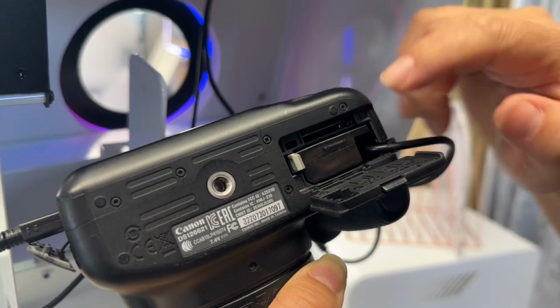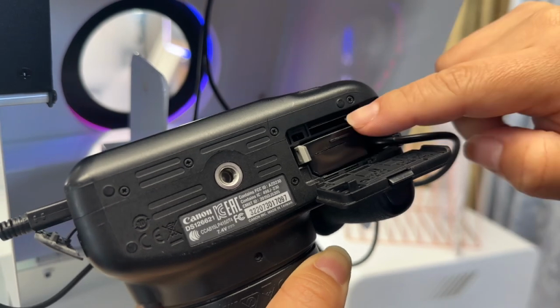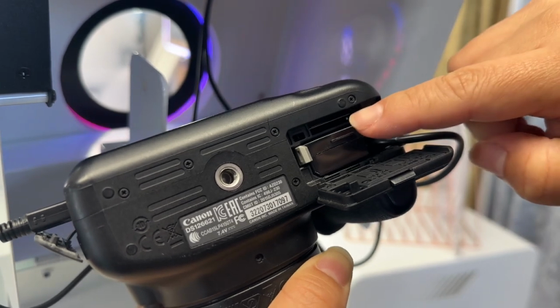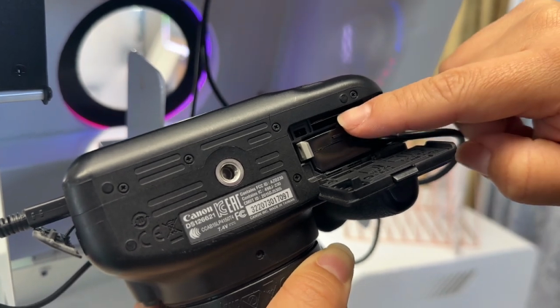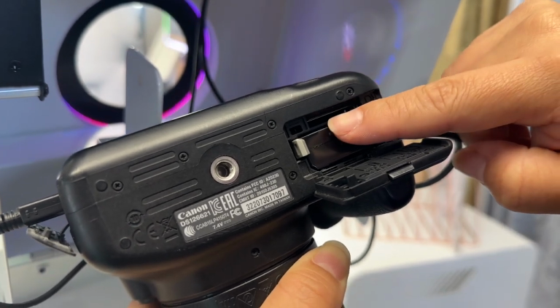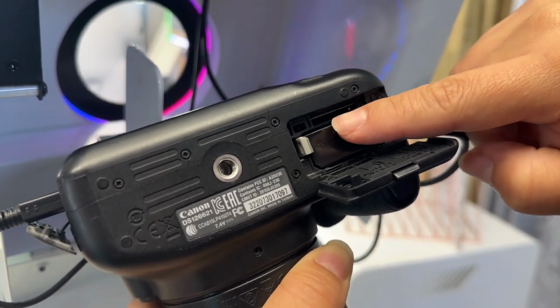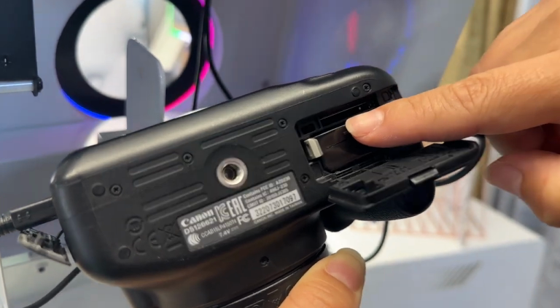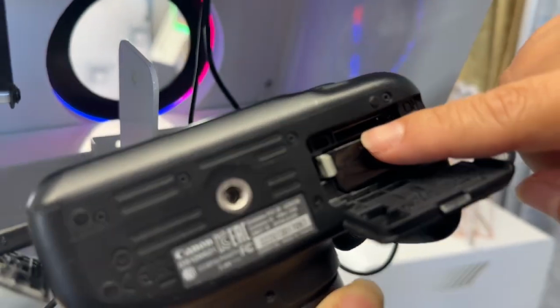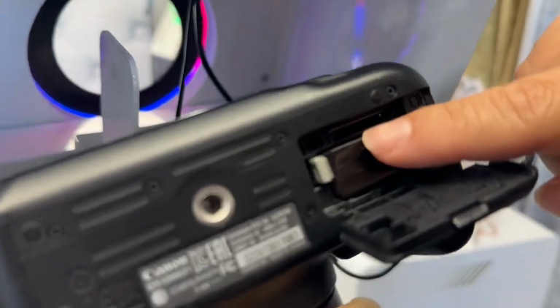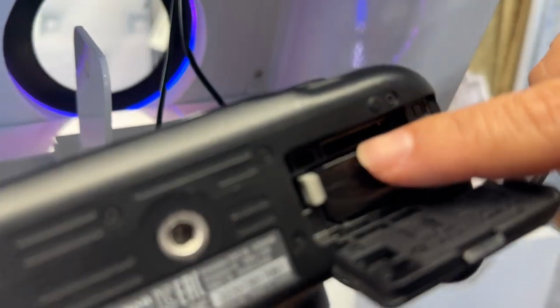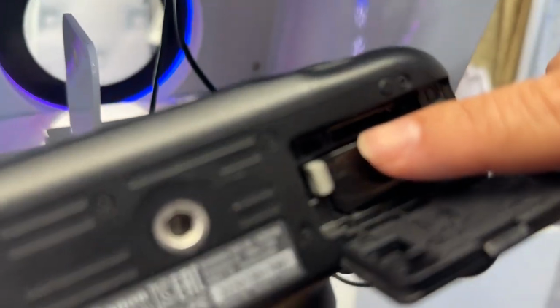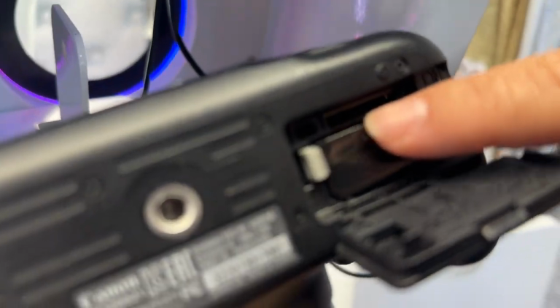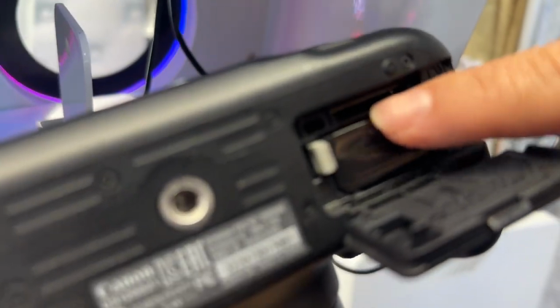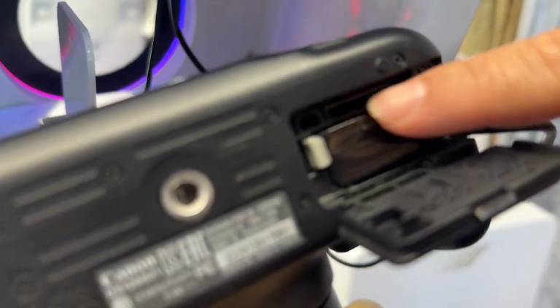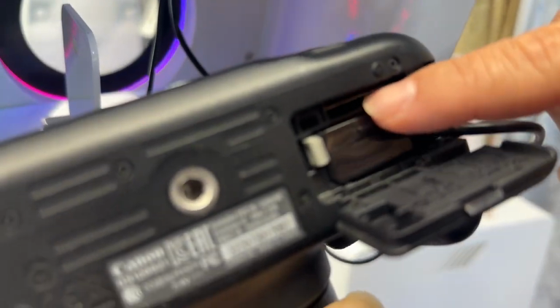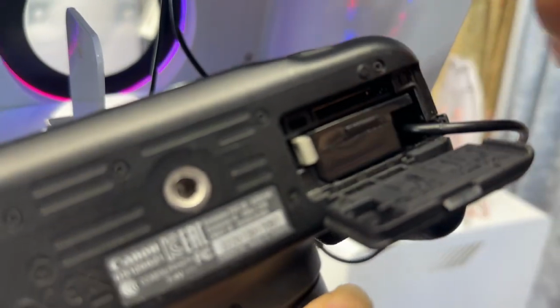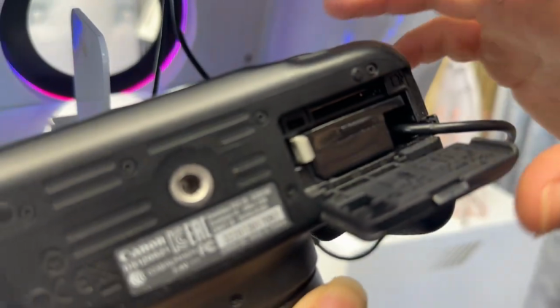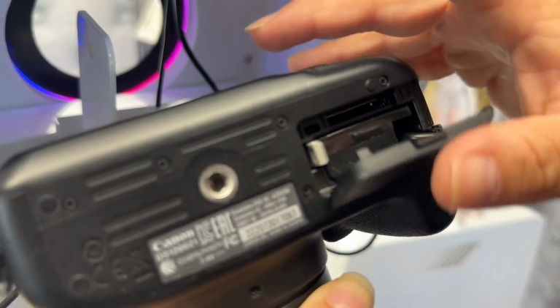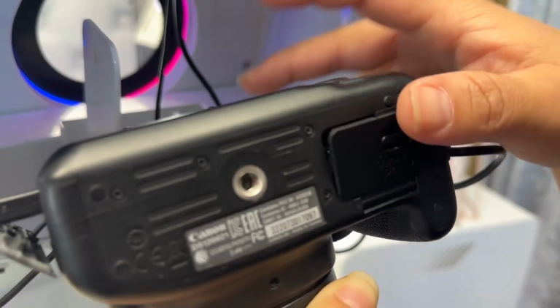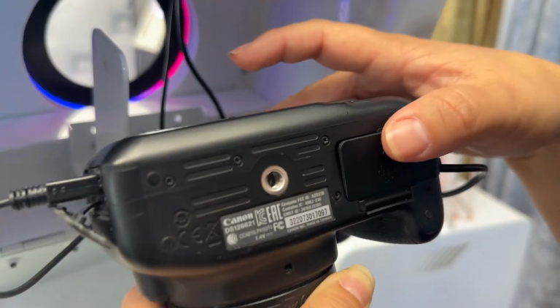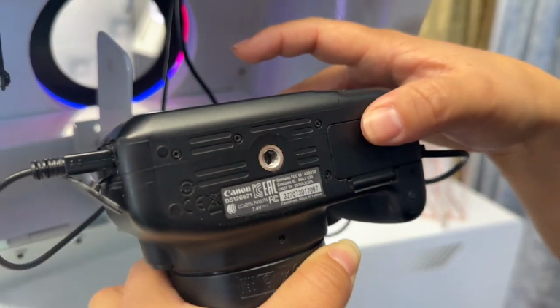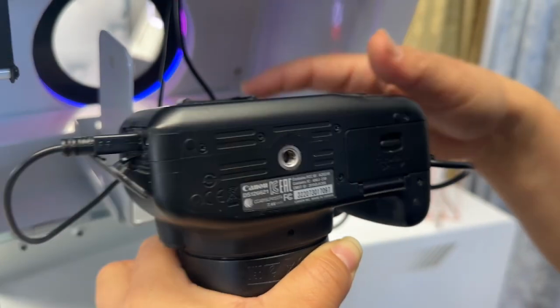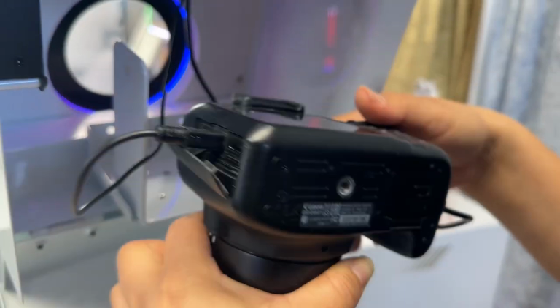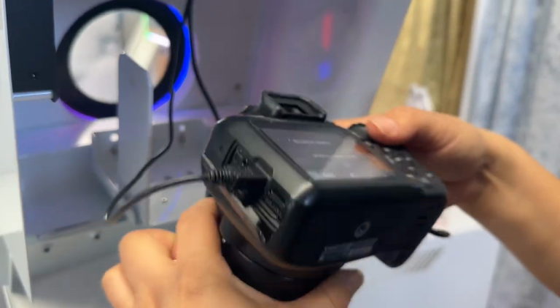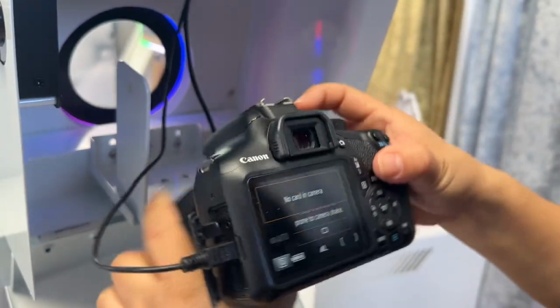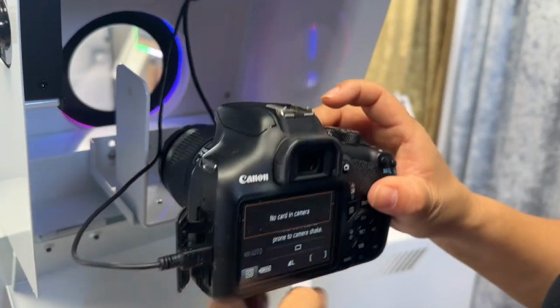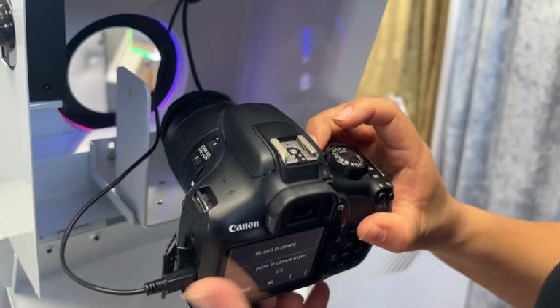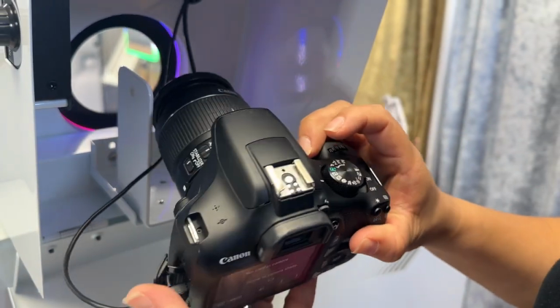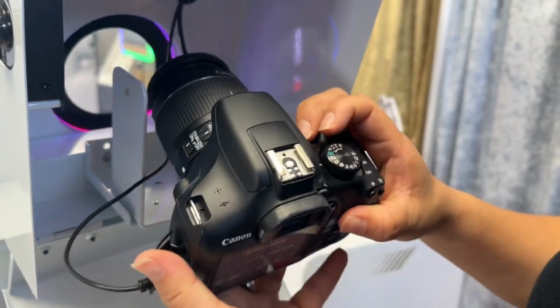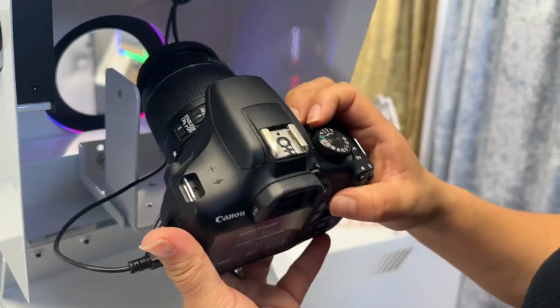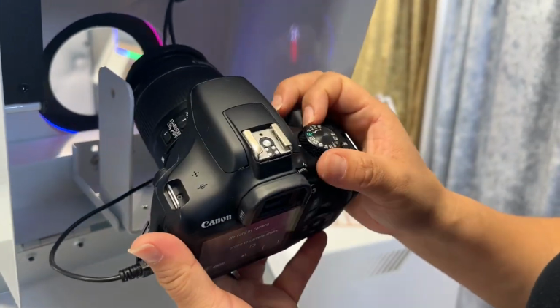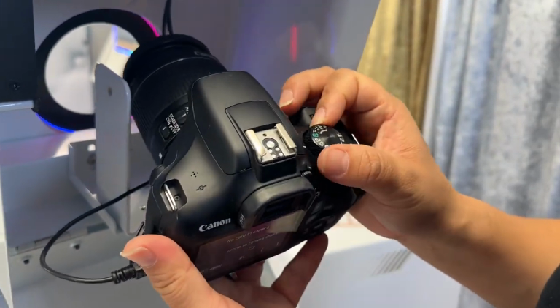If you're going to put an SD card to do videos, you're going to need to put it right in there. Now that it's closed, your camera settings are going to be like this.